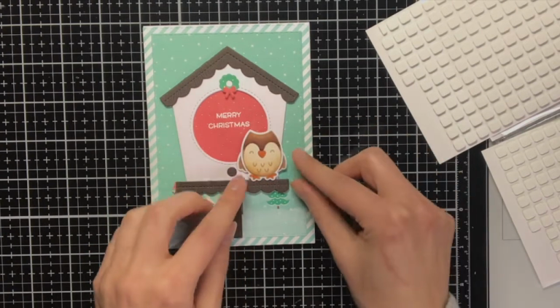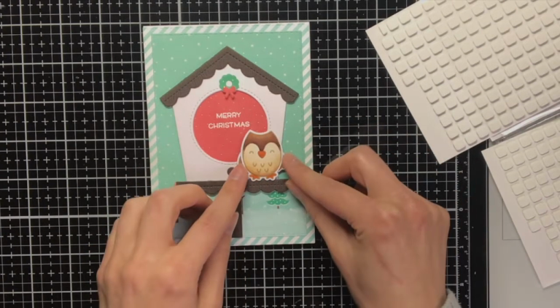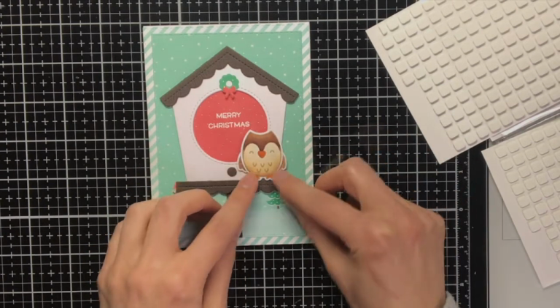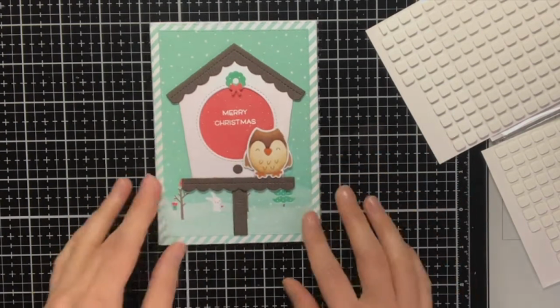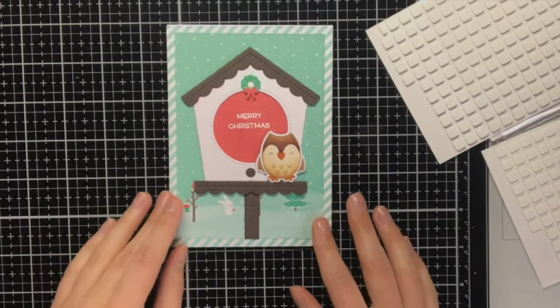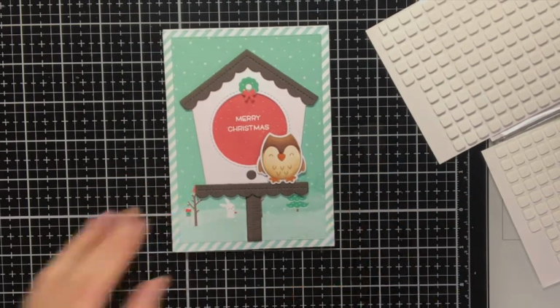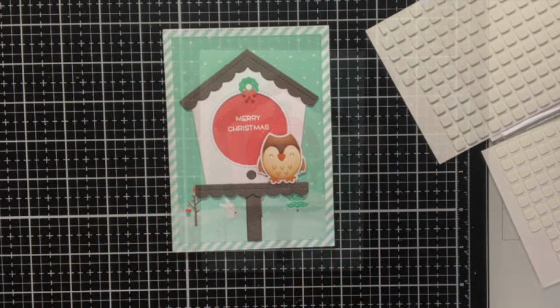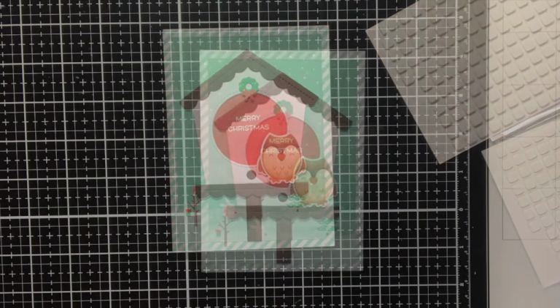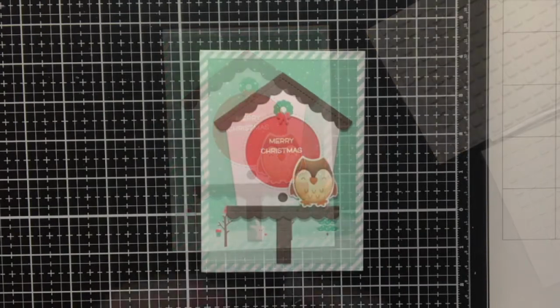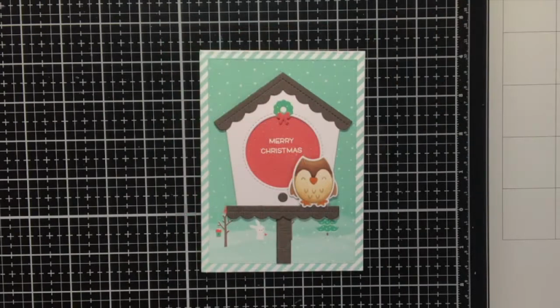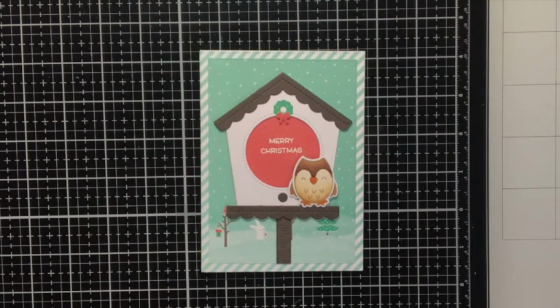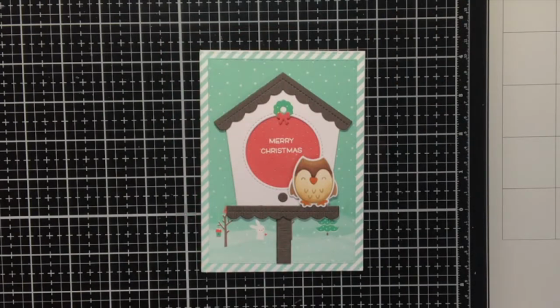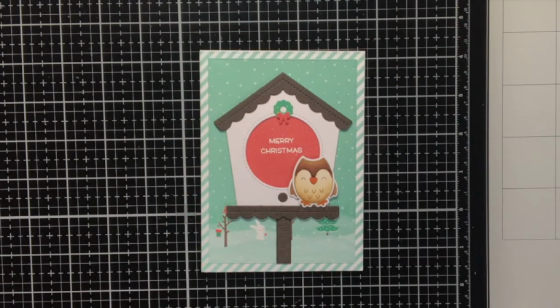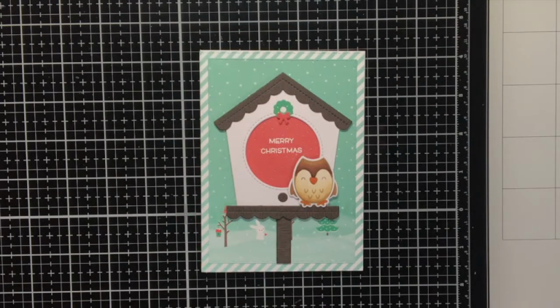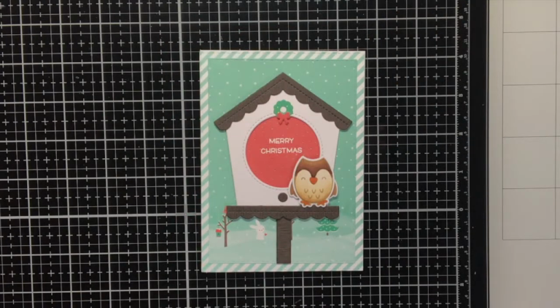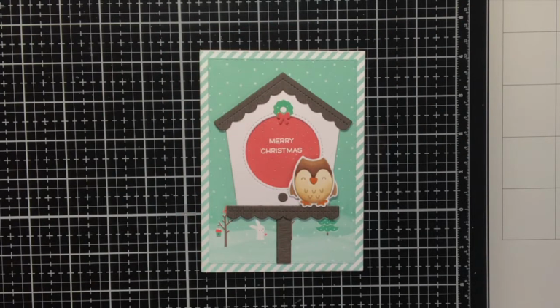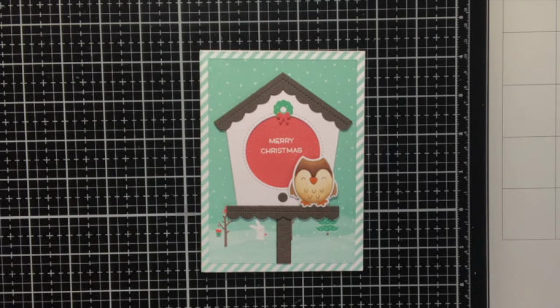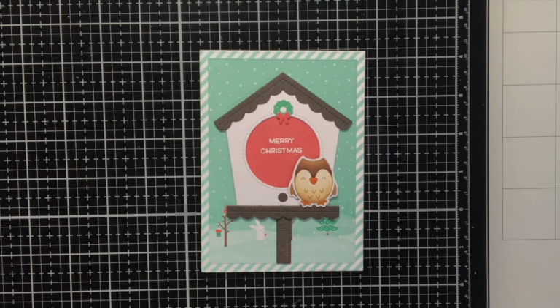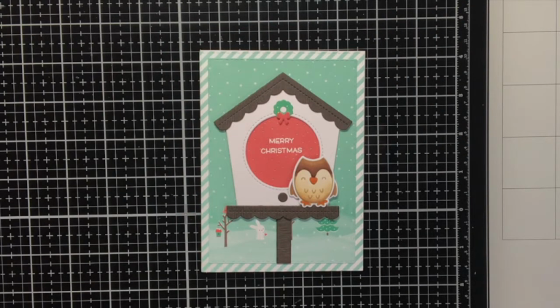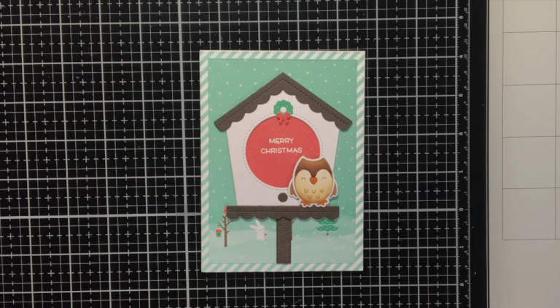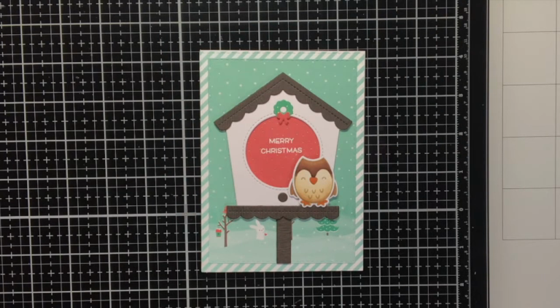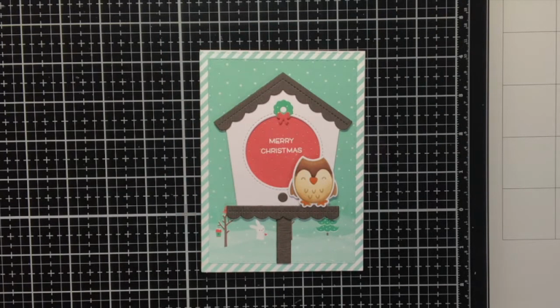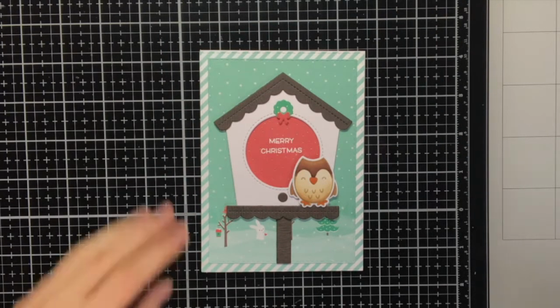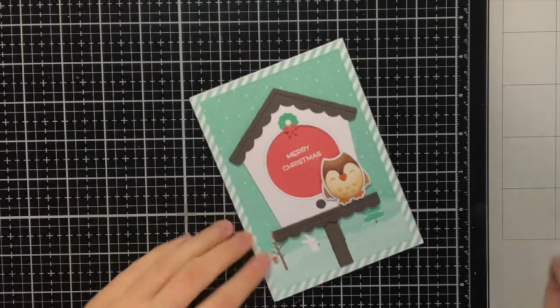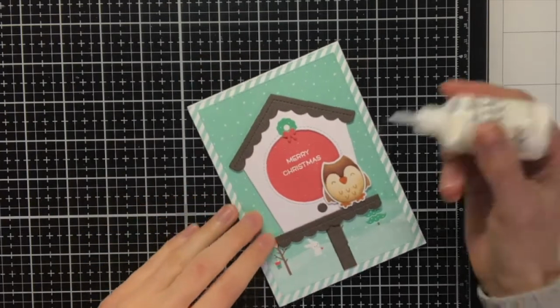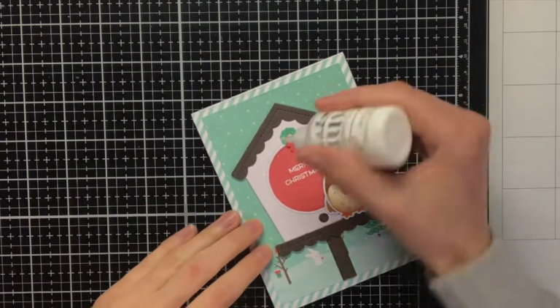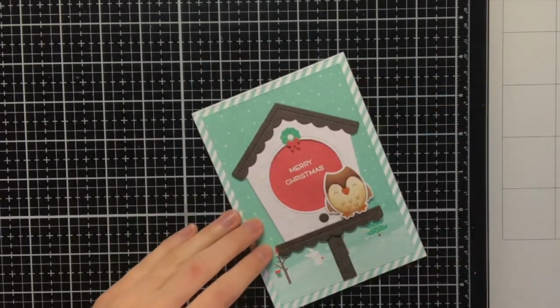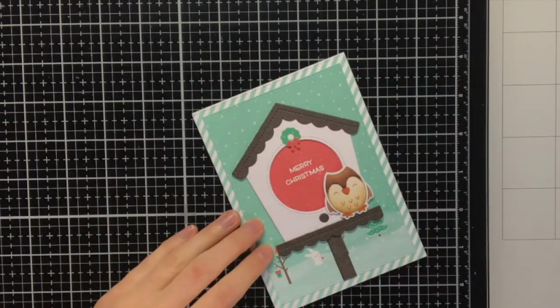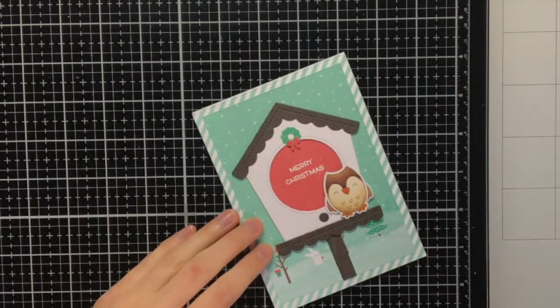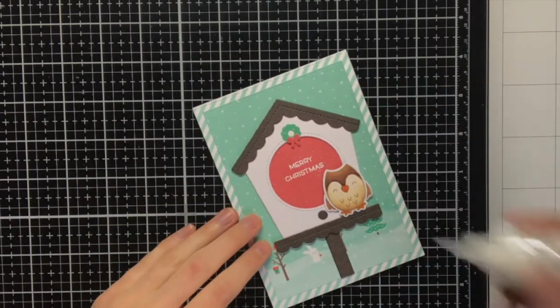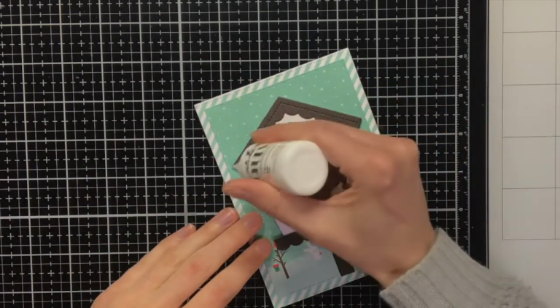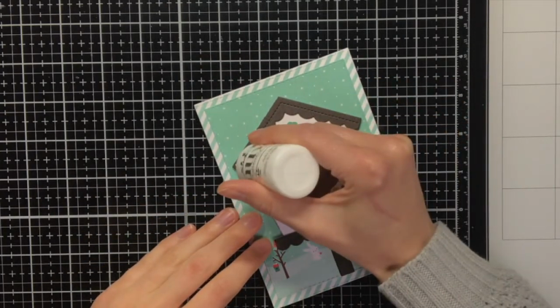I first put some liquid glue on top of the foam squares, again to give myself some wiggle room when placing down the owl.